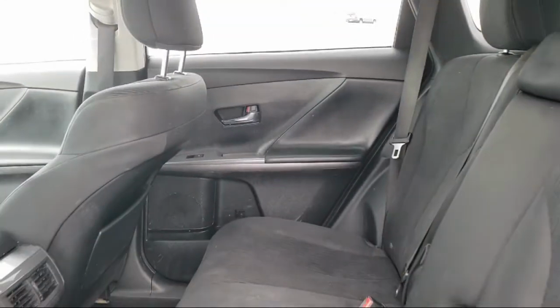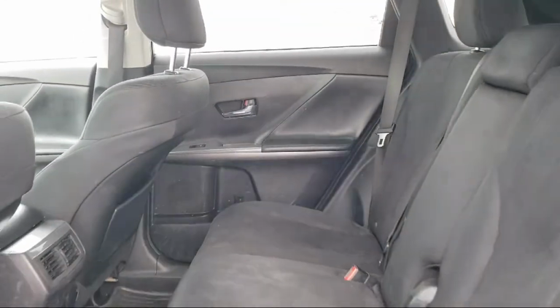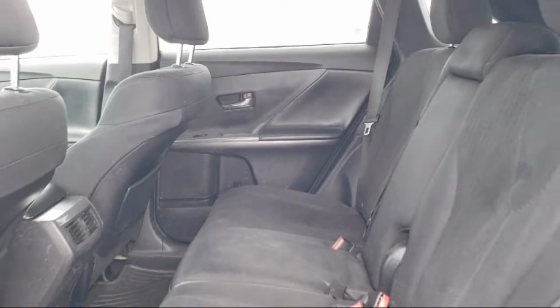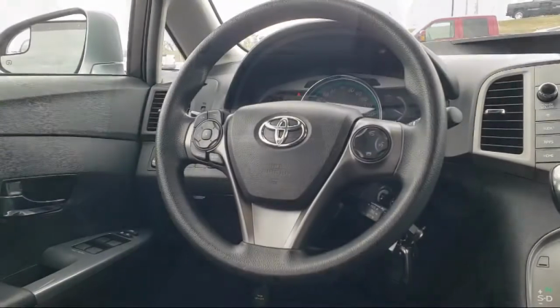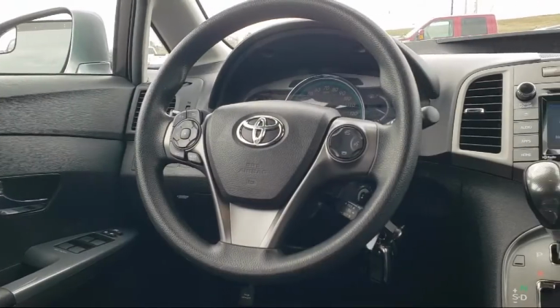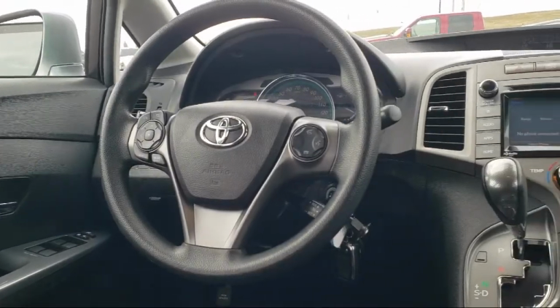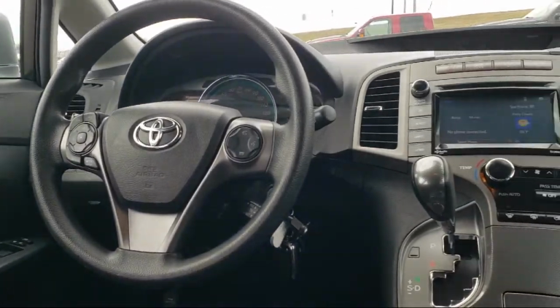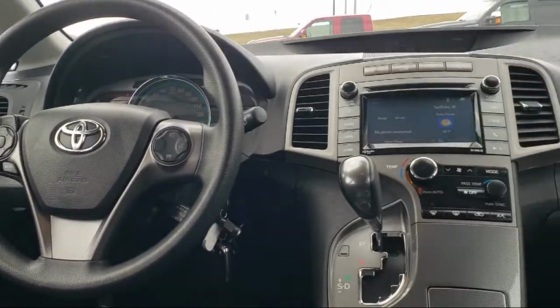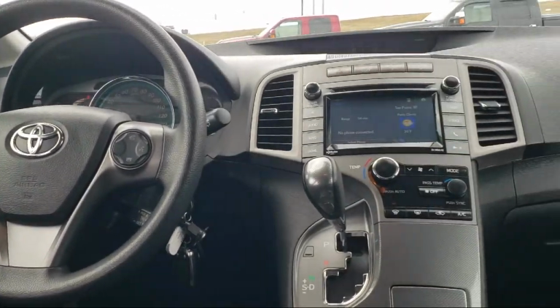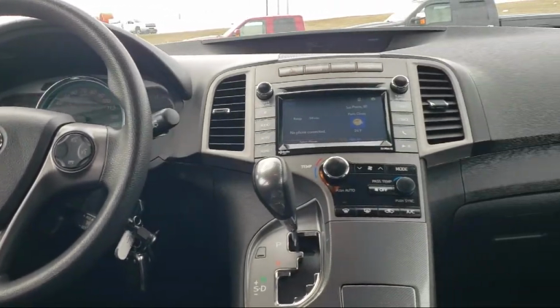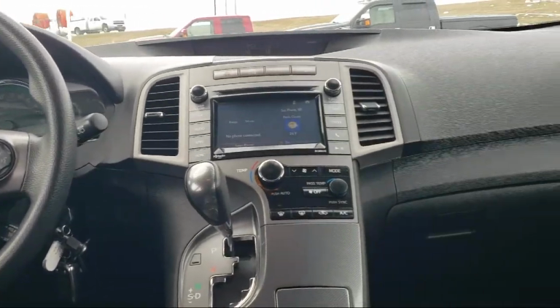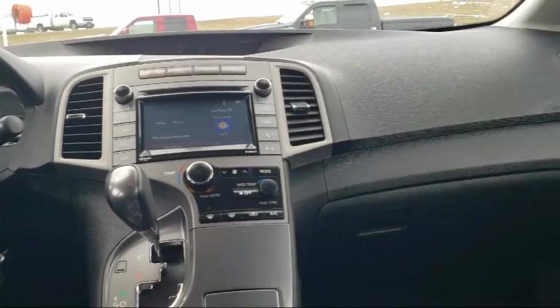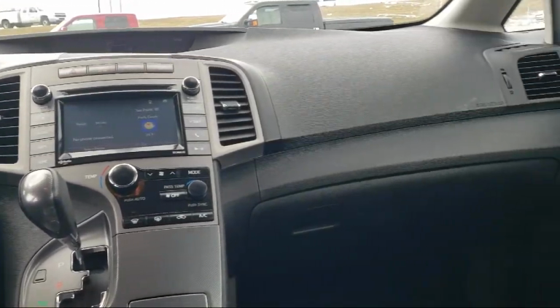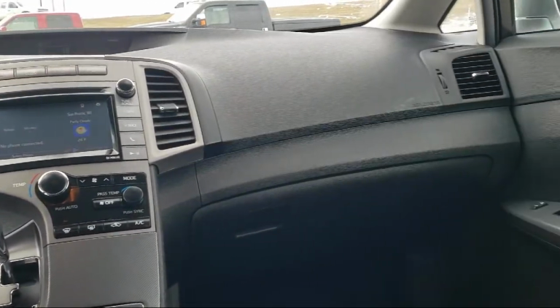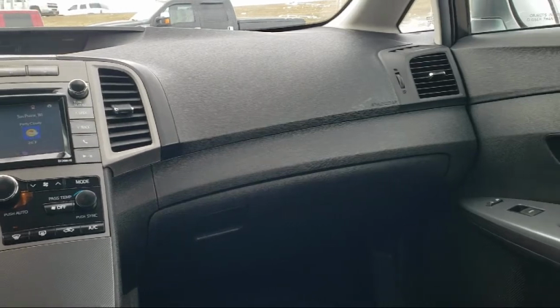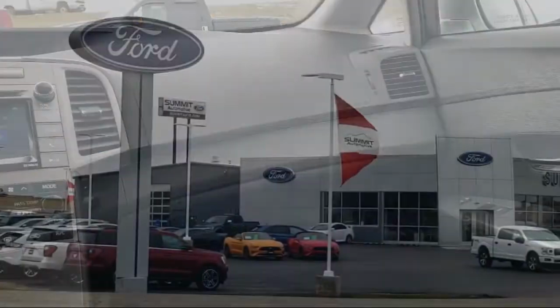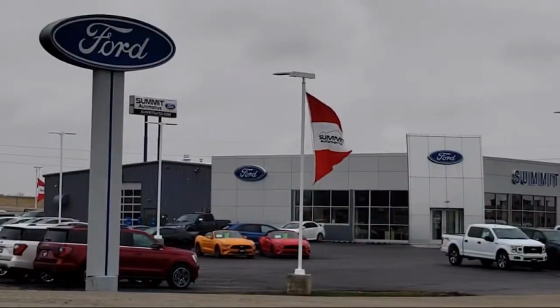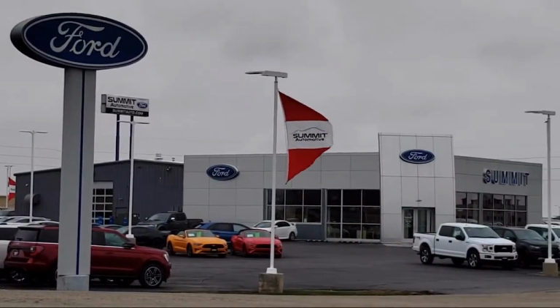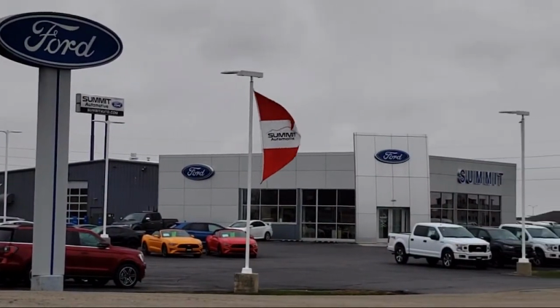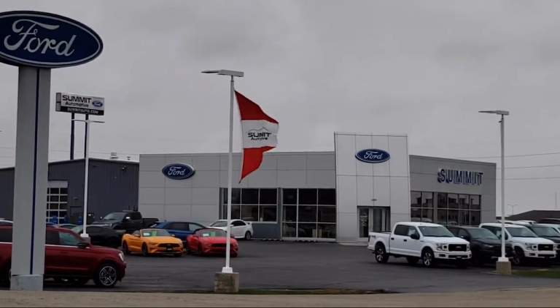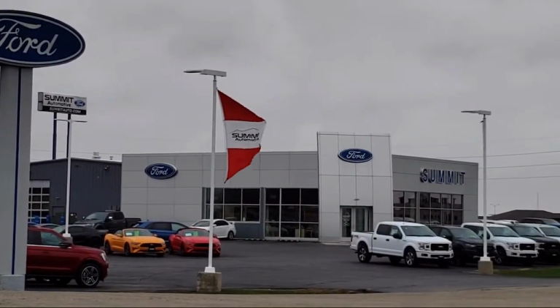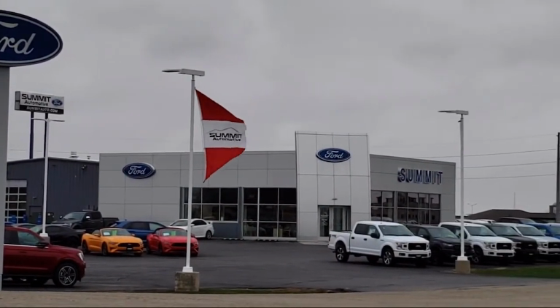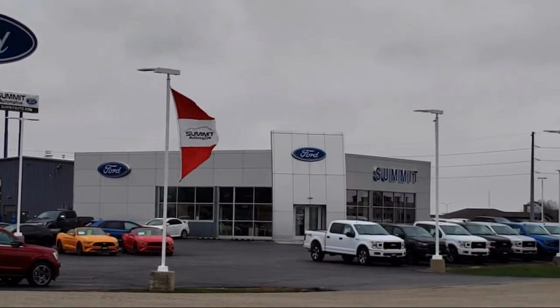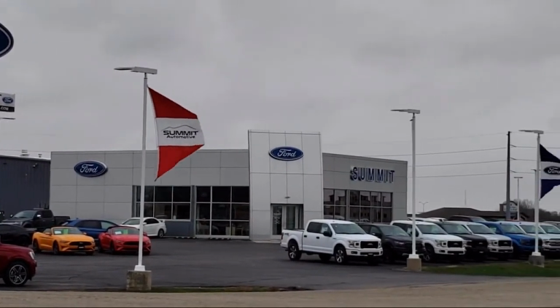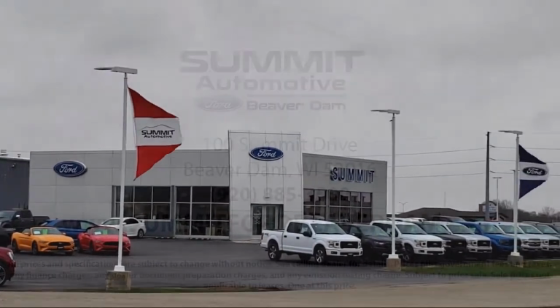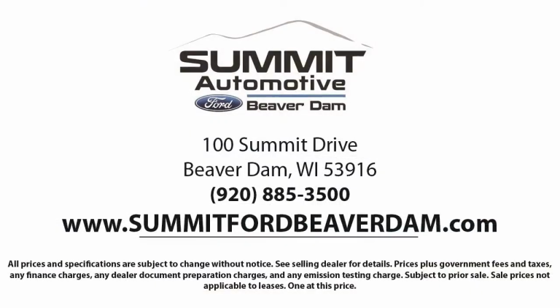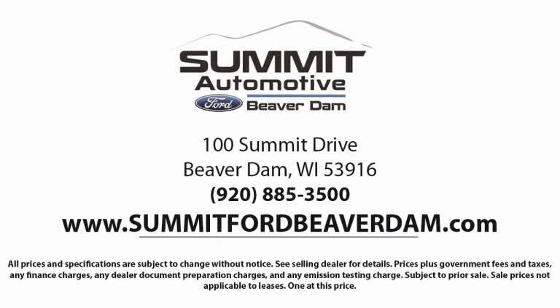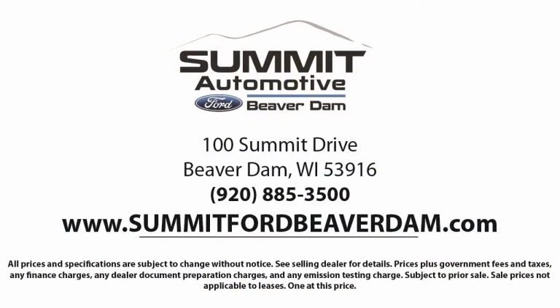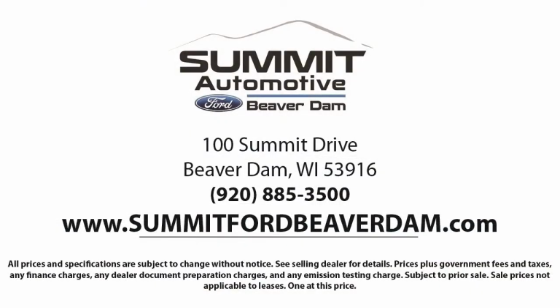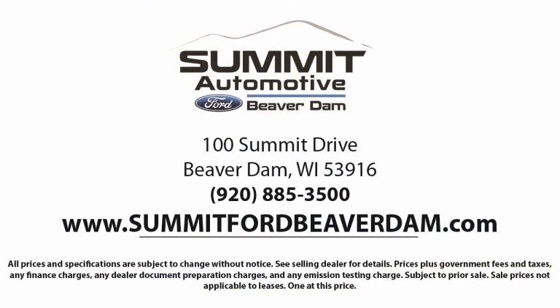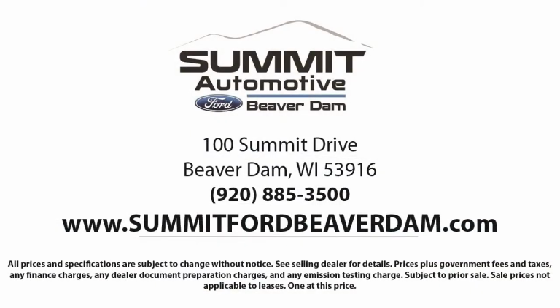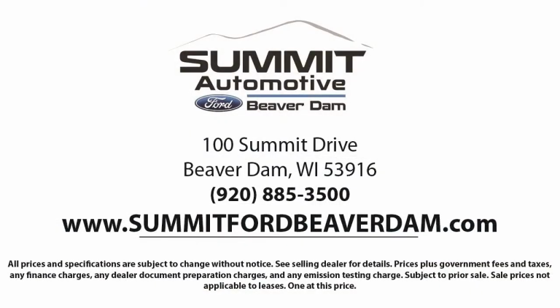It also features alloy wheels, speed sensing steering, and has less than 70,000 miles on the odometer. Every vehicle goes through our detailed quality inspection before being made available on the lot, so you can buy with confidence here at Summit Ford.